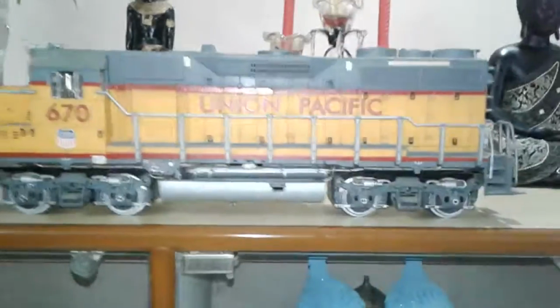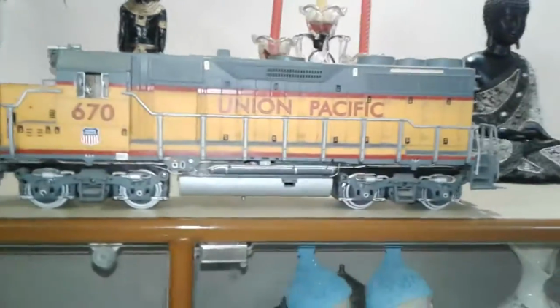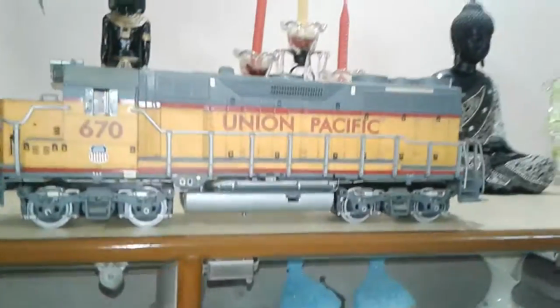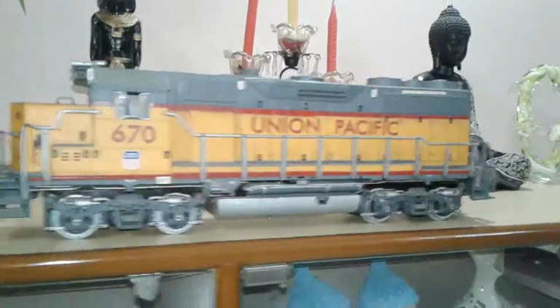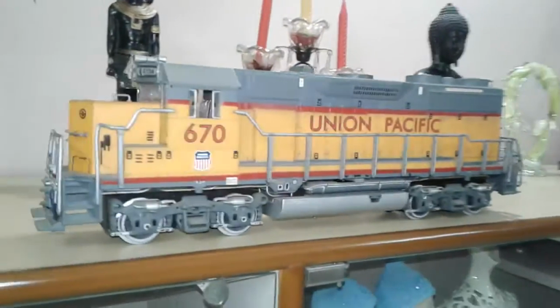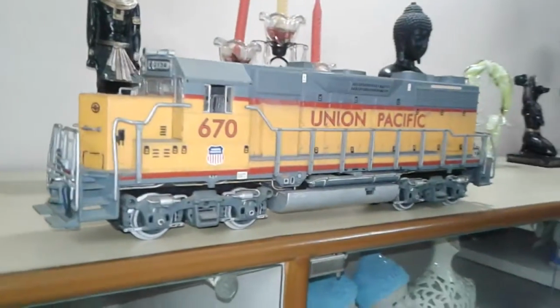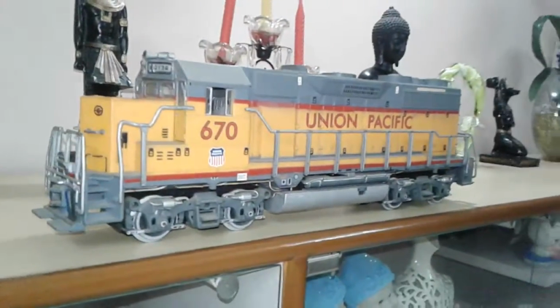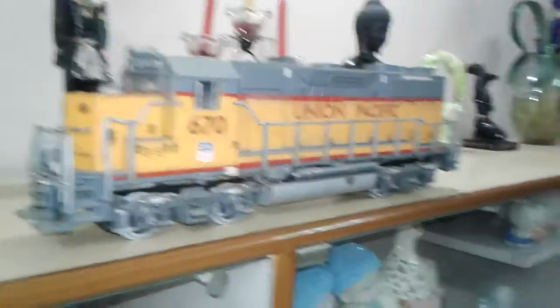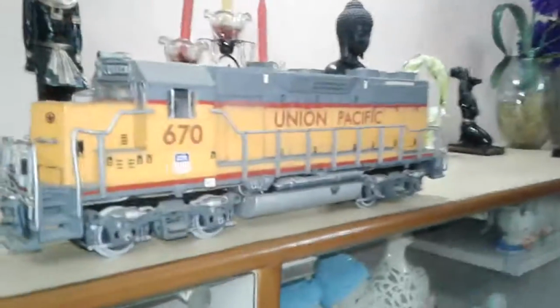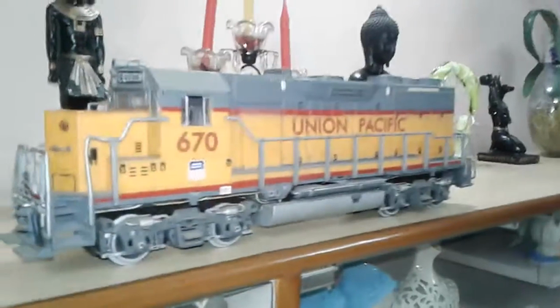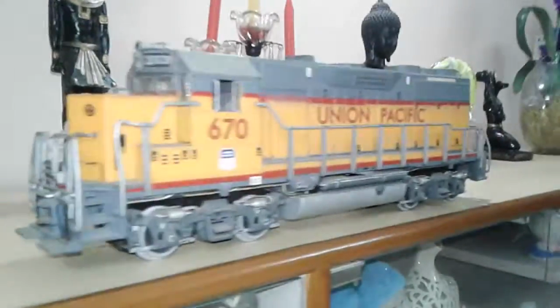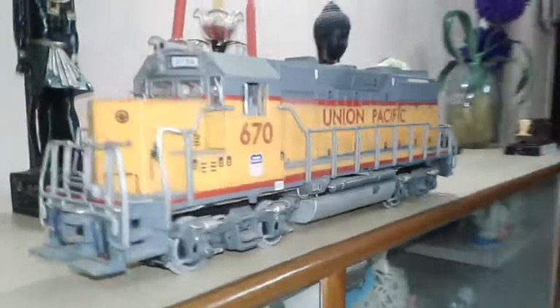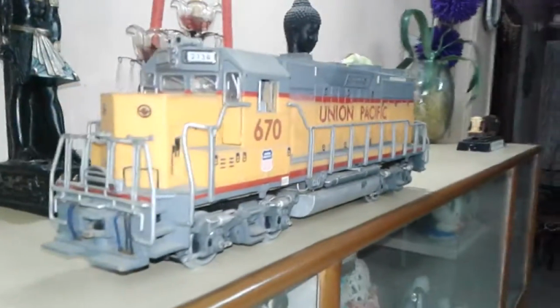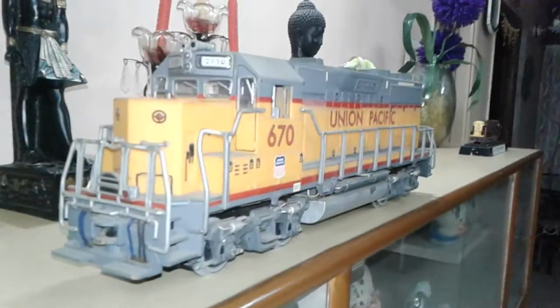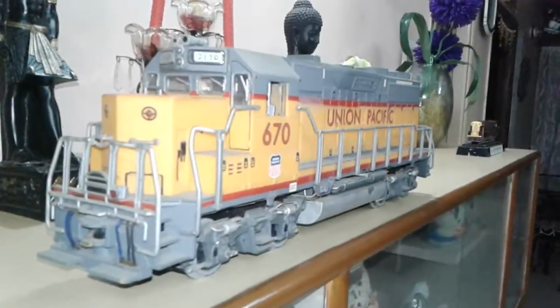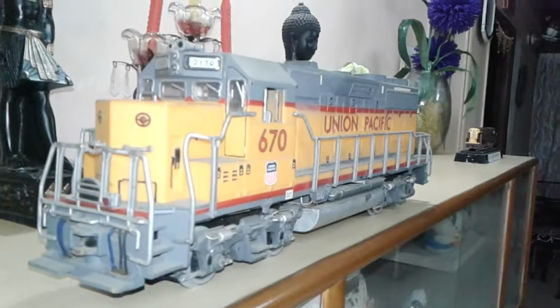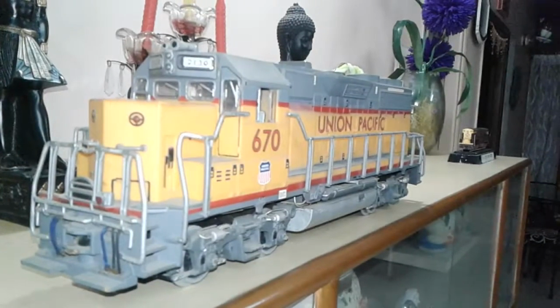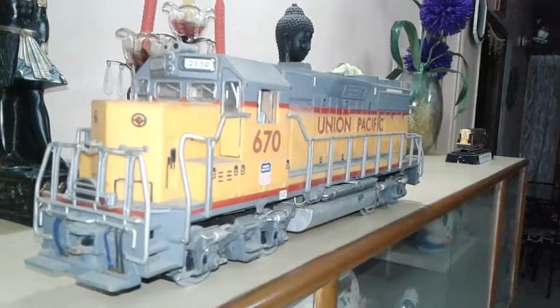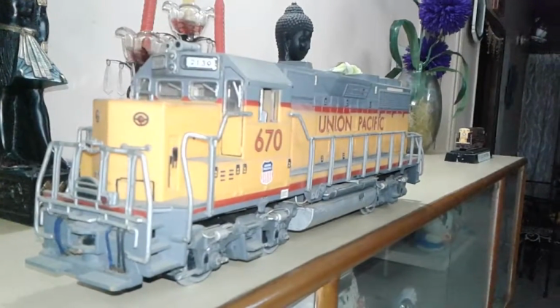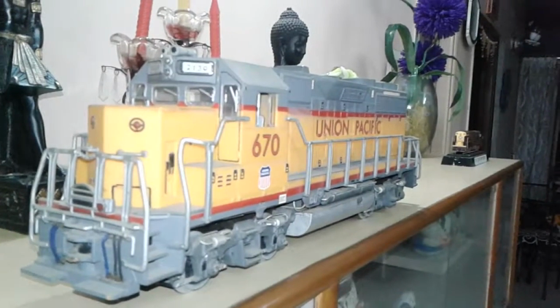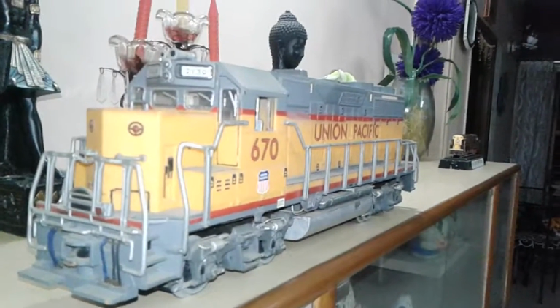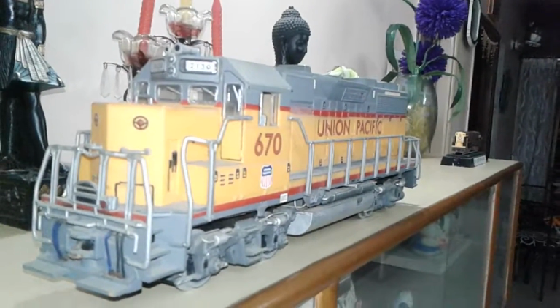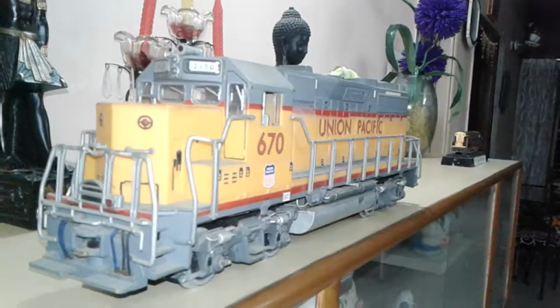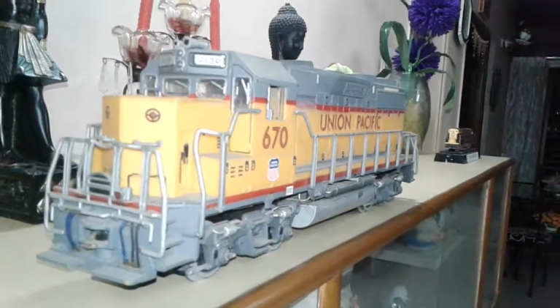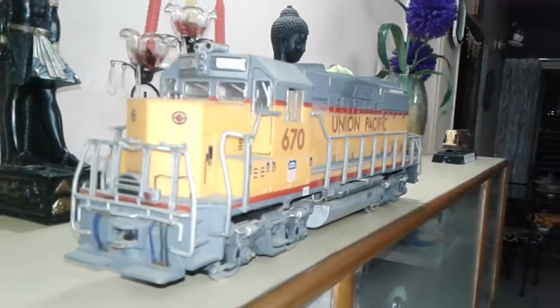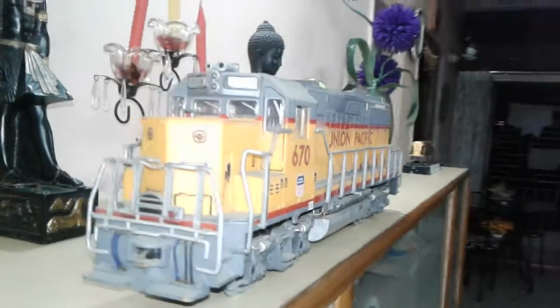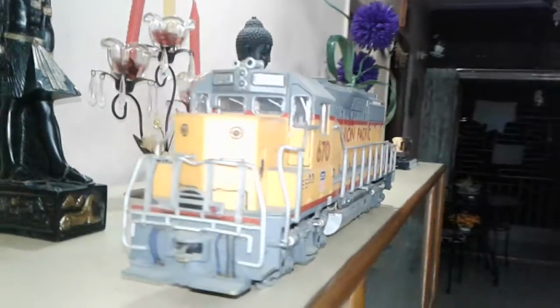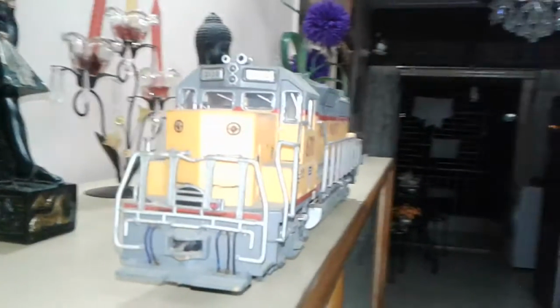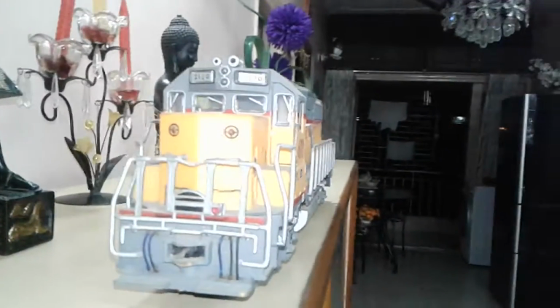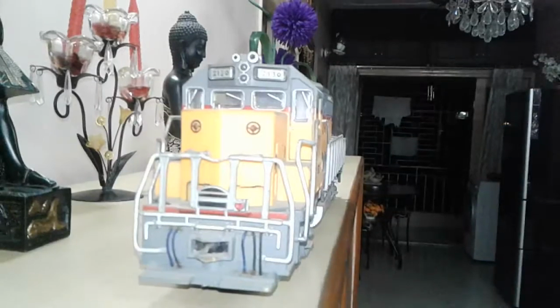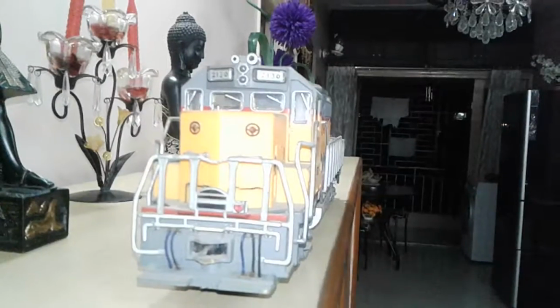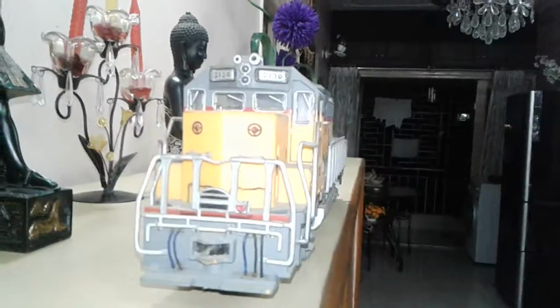Overall, it's a nice model. All the grab irons details are there.